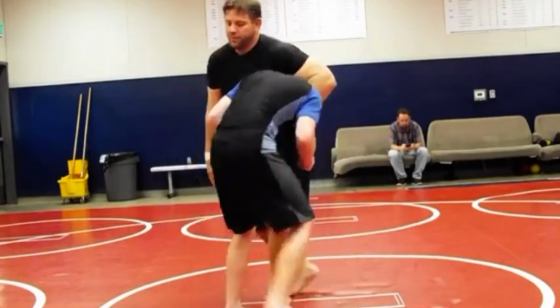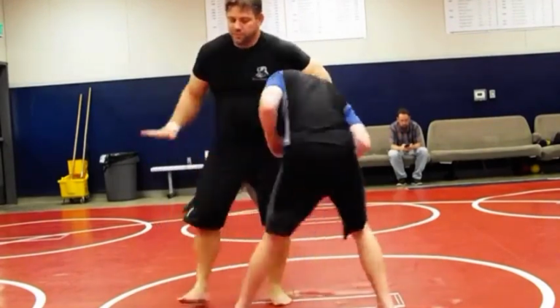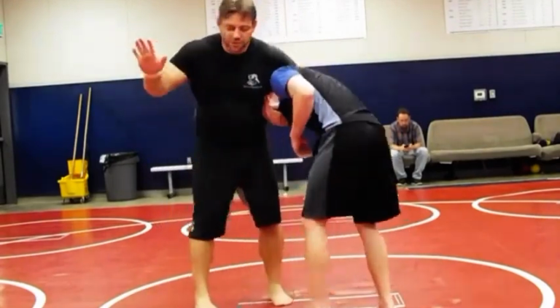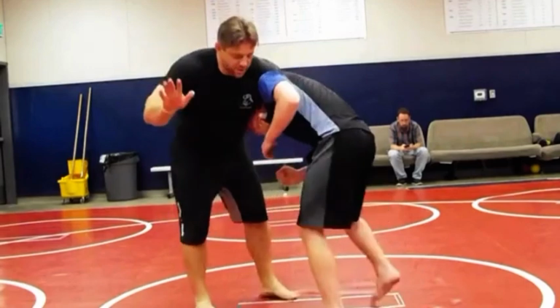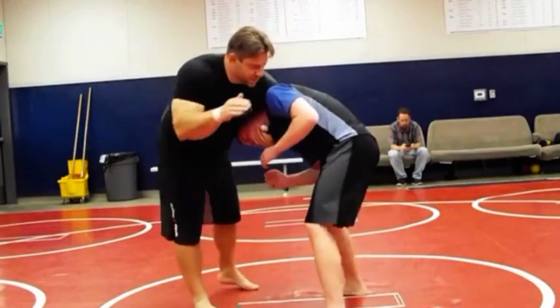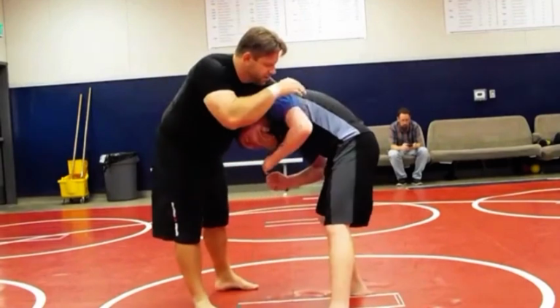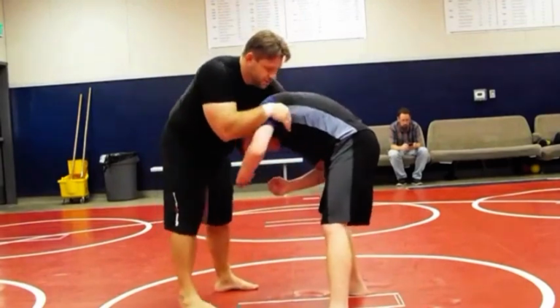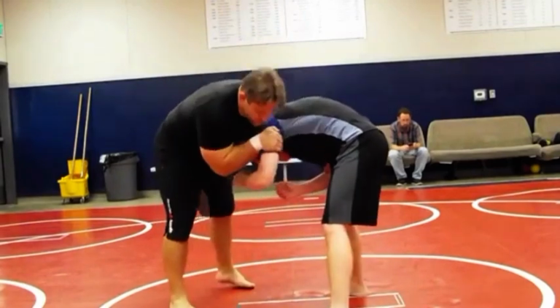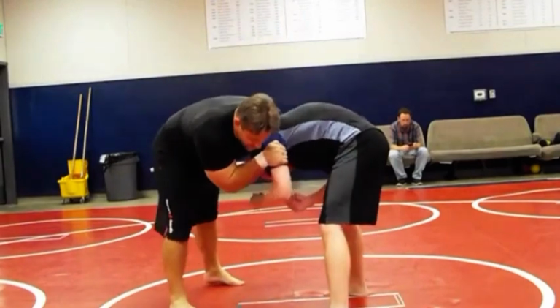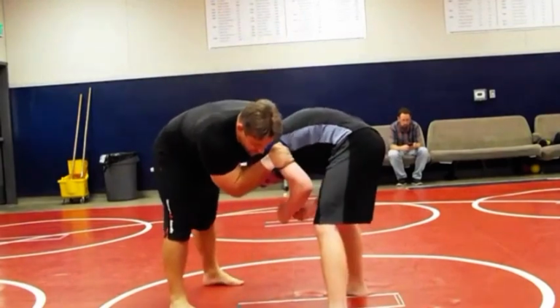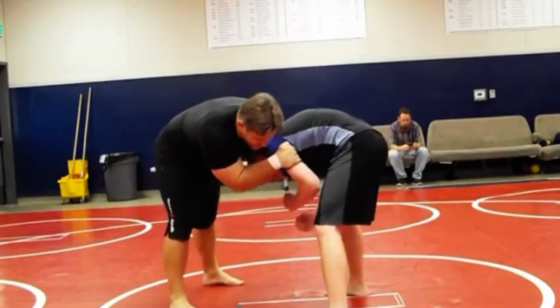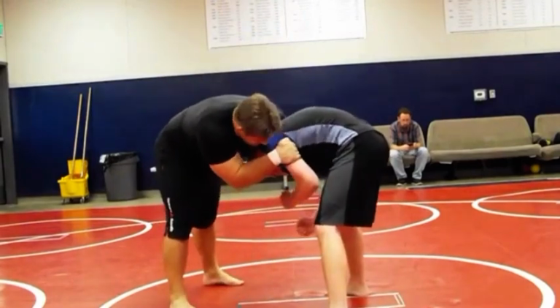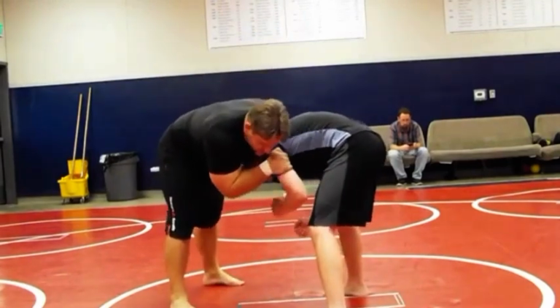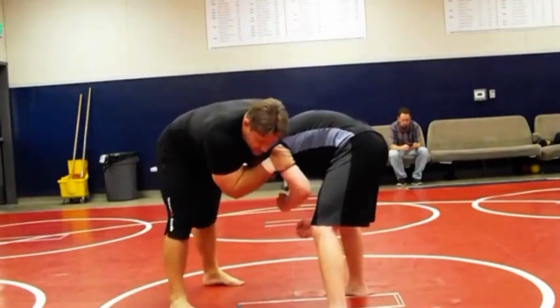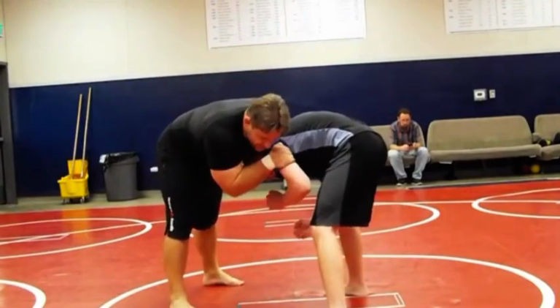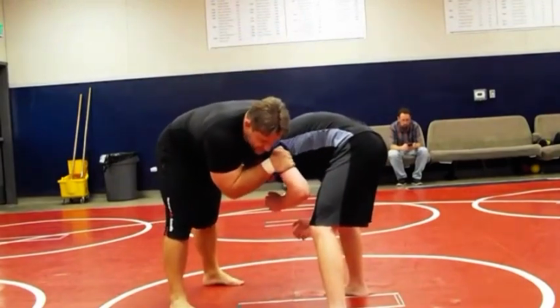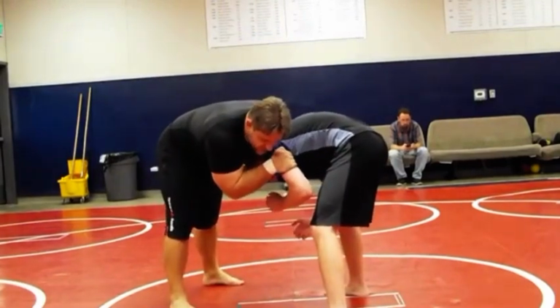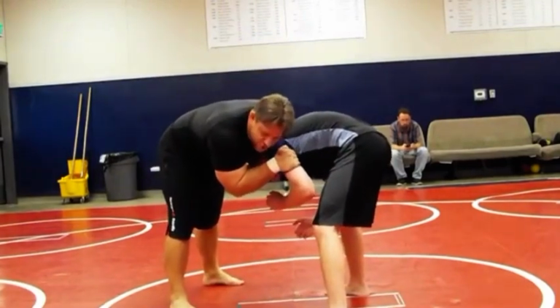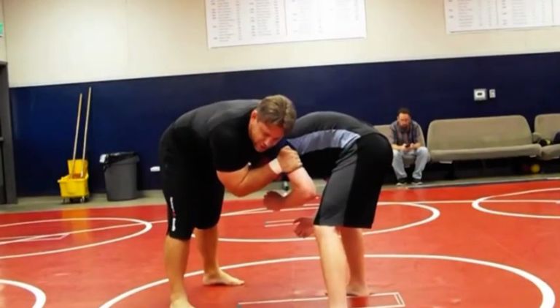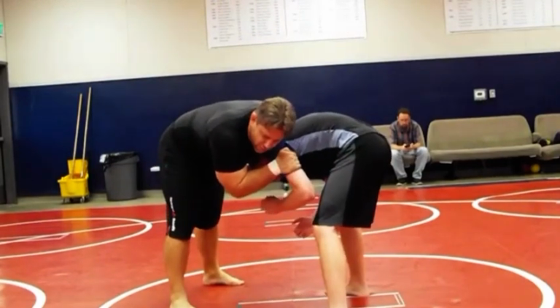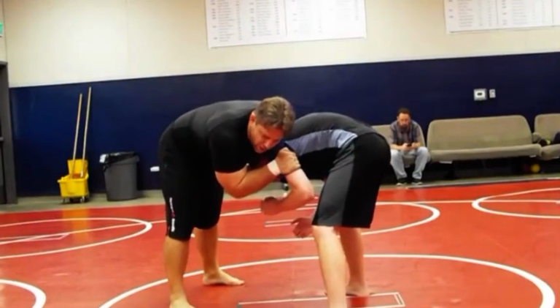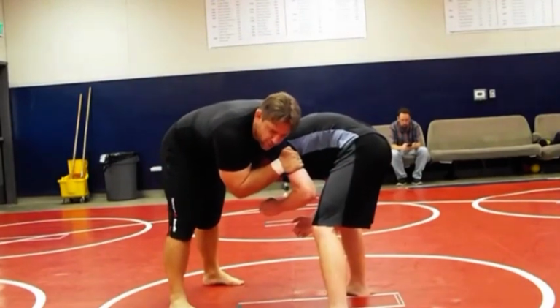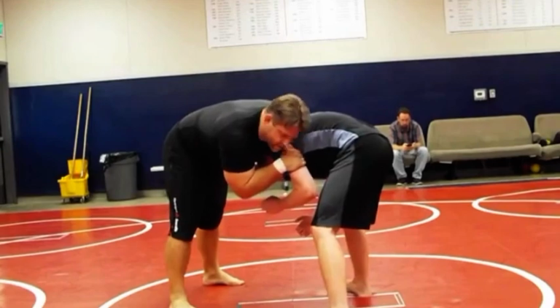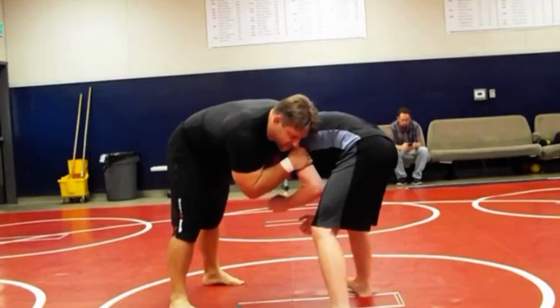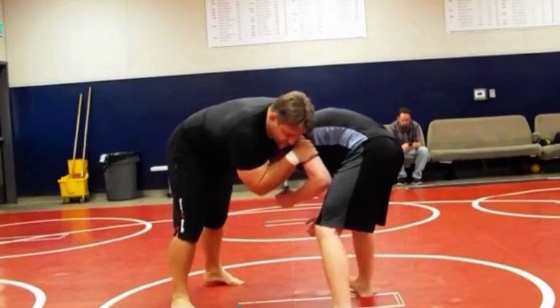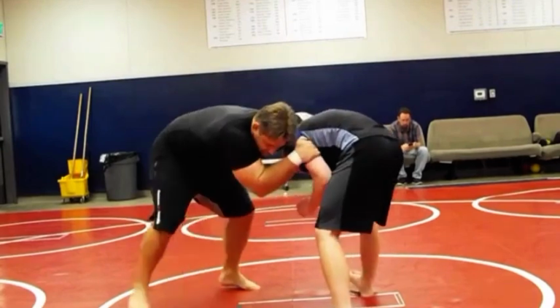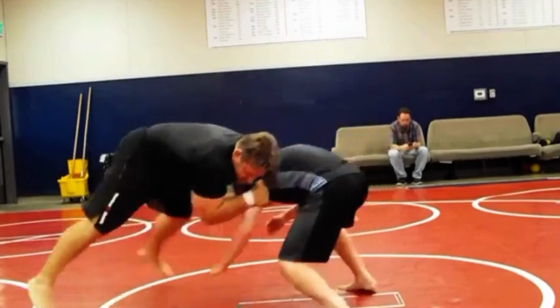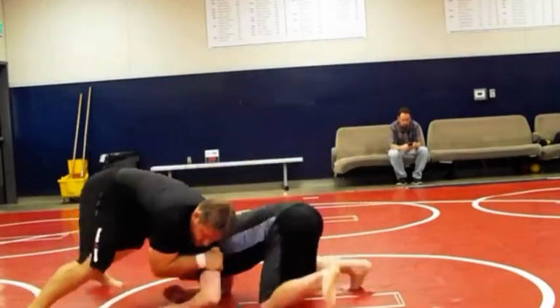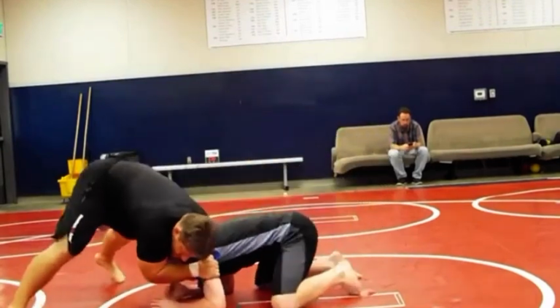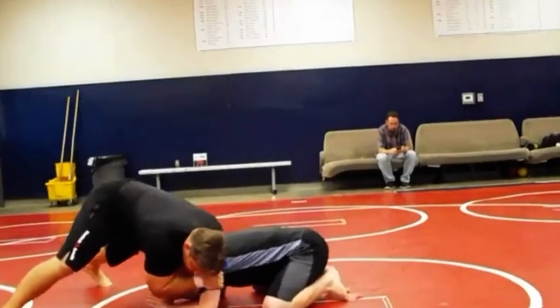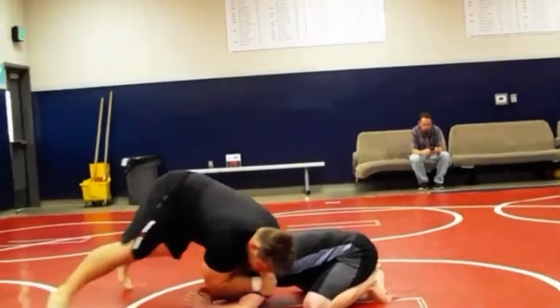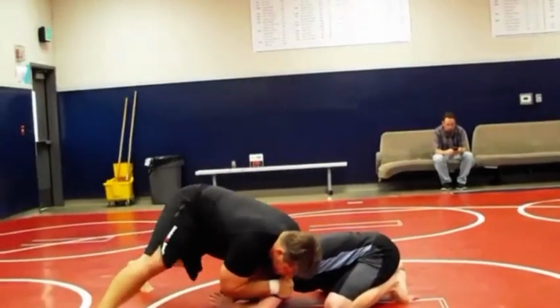In this position here, with the monkey grip on the tricep, you're not going to stay here. You're just going to sprawl and pull him down to his knees.